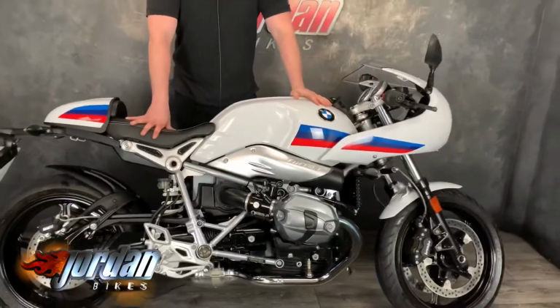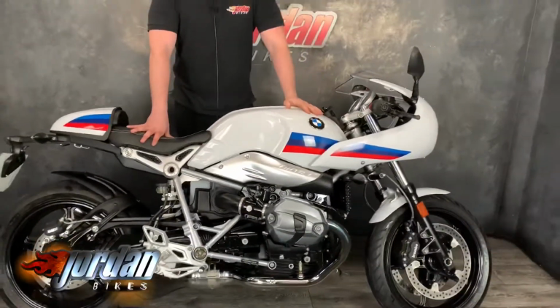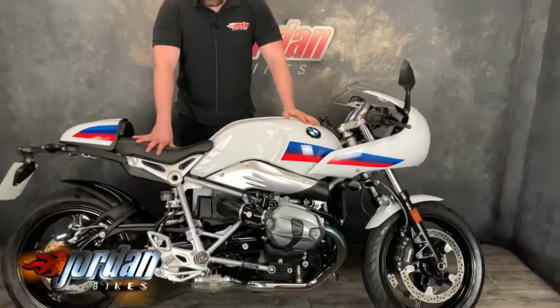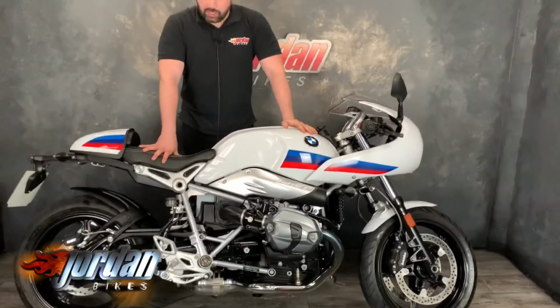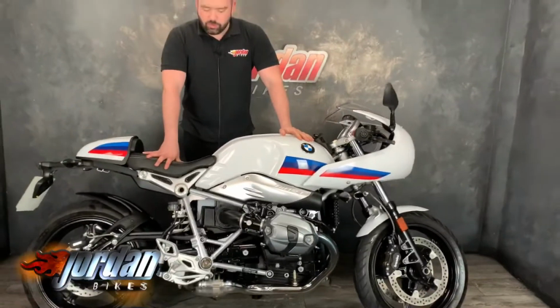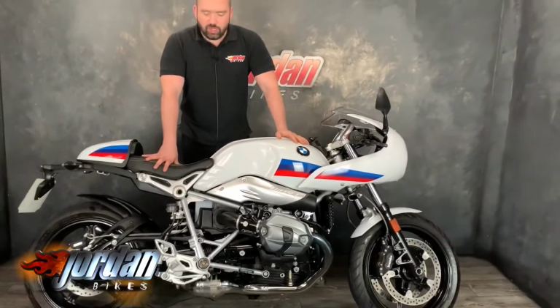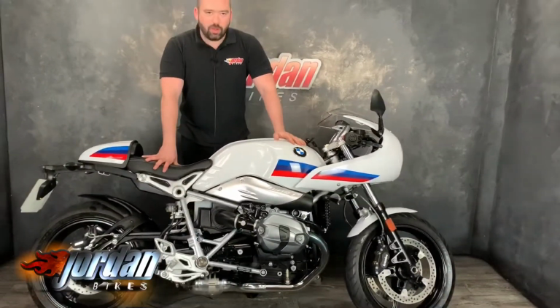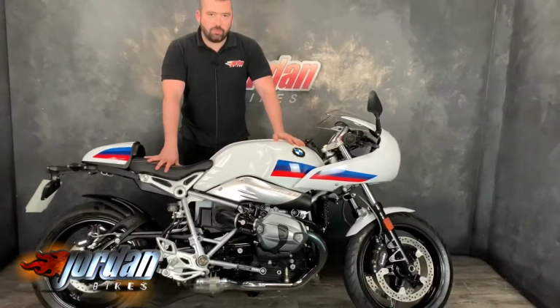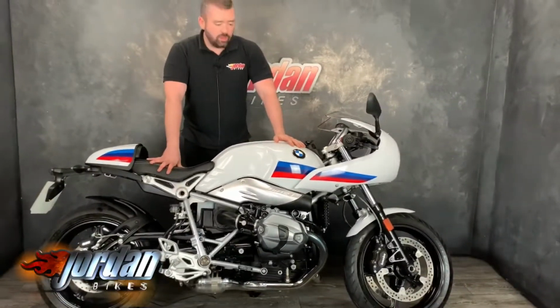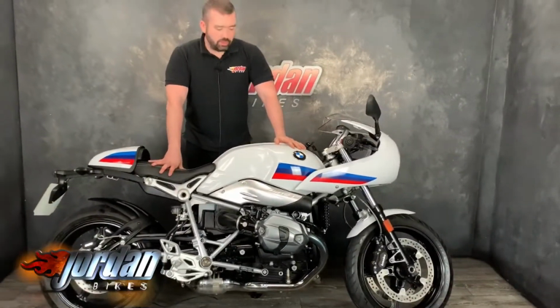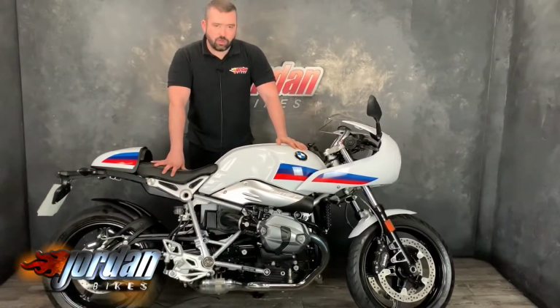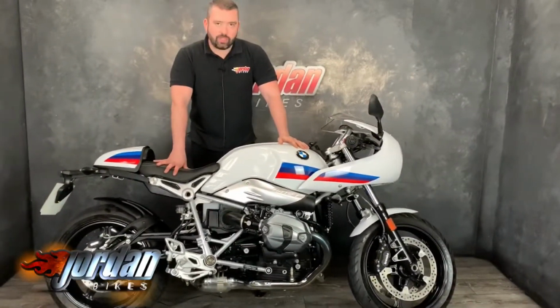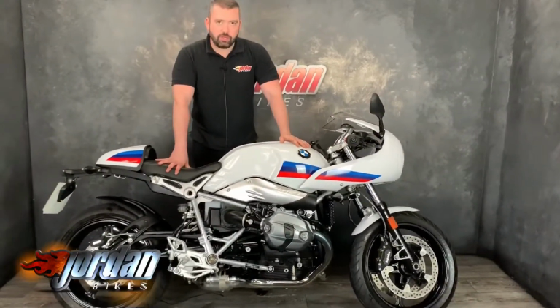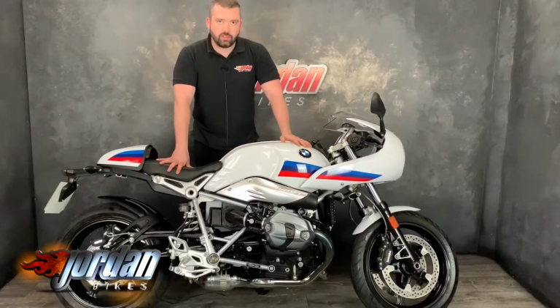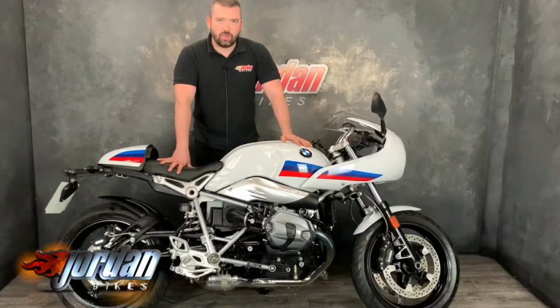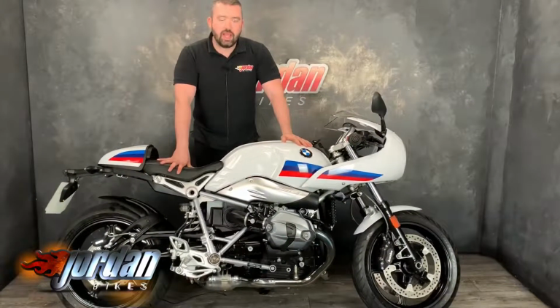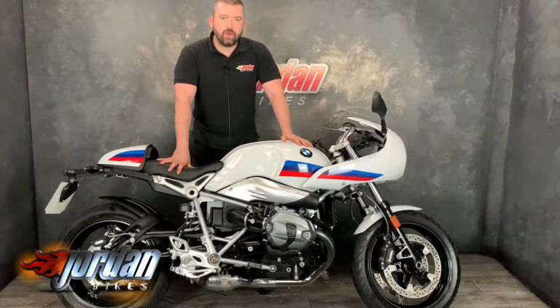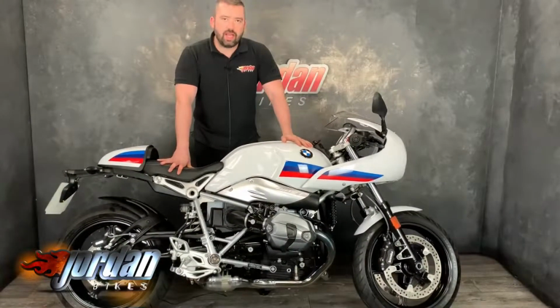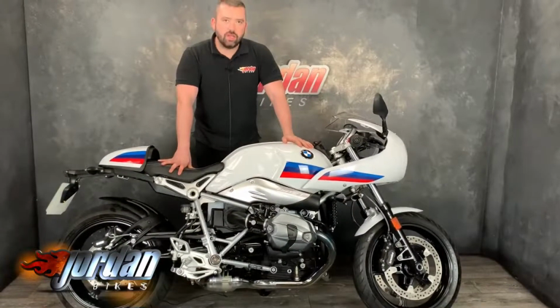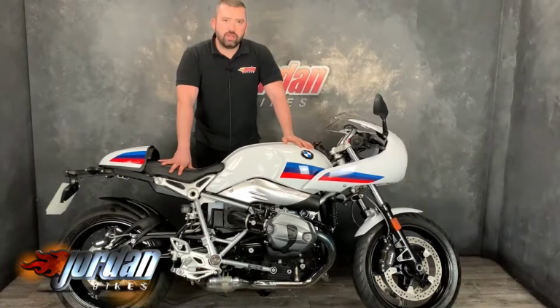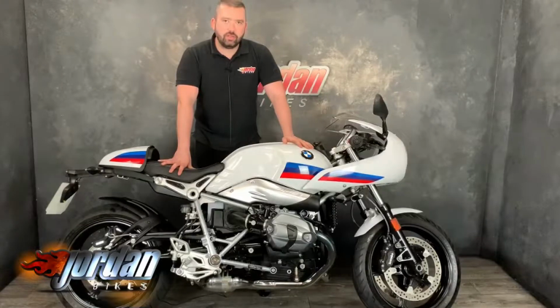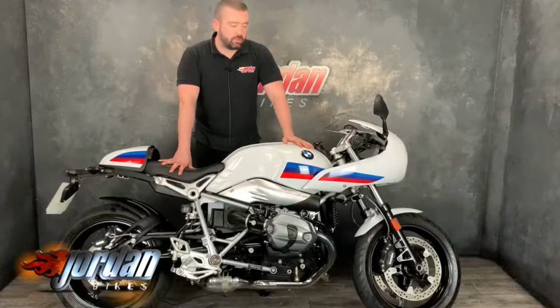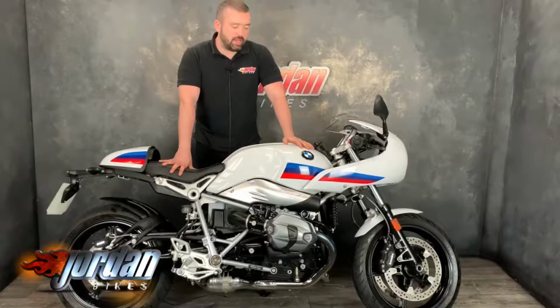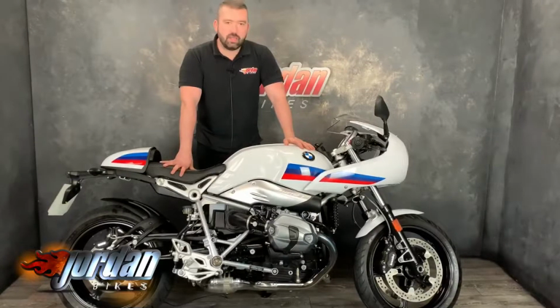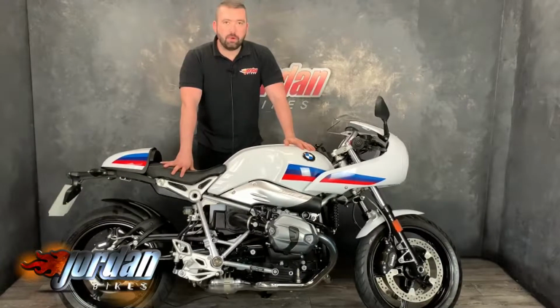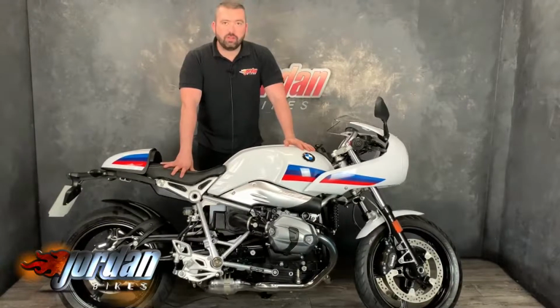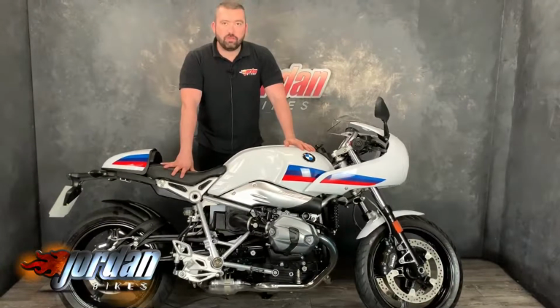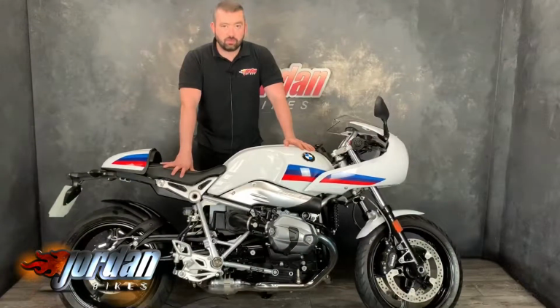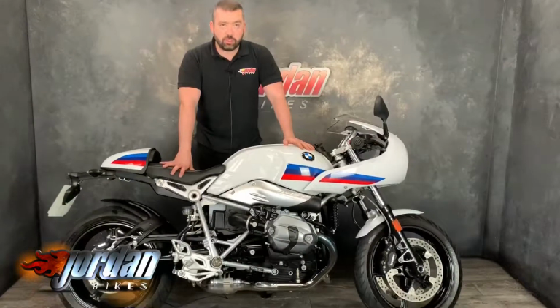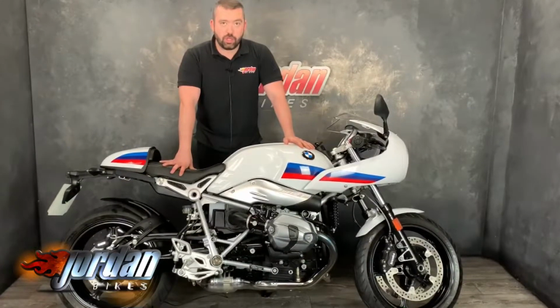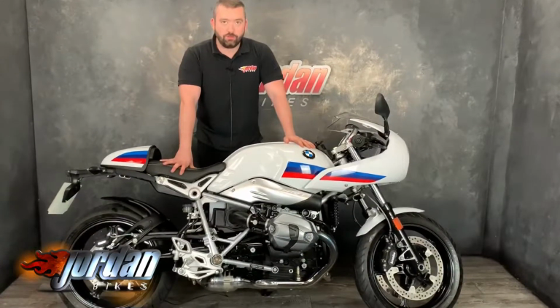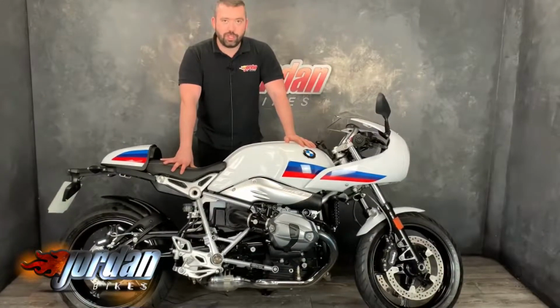Cracking bikes these — we do really well on them and this one's no exception, it's lovely. Anyway guys, all you need to do to buy this is pop down at Jordan Bikes or just give us a call. Cheers.